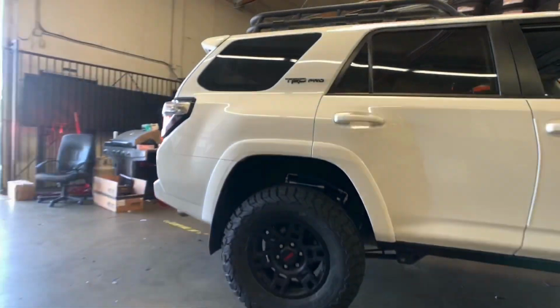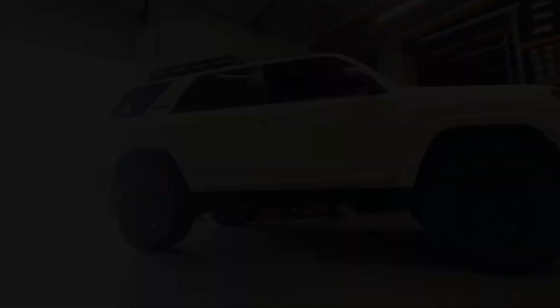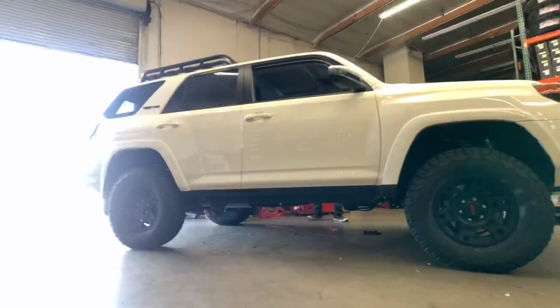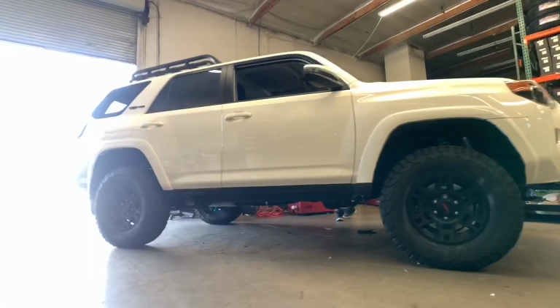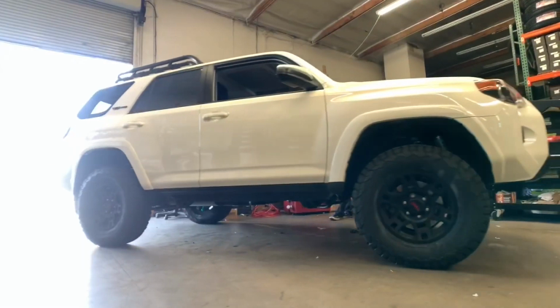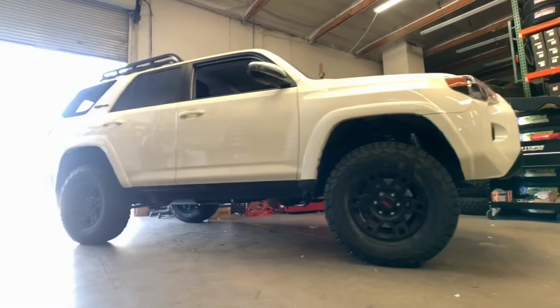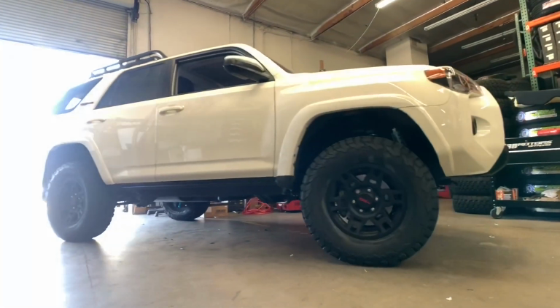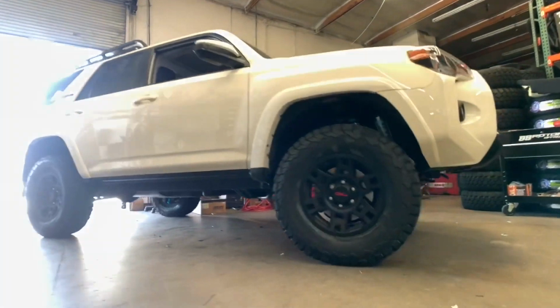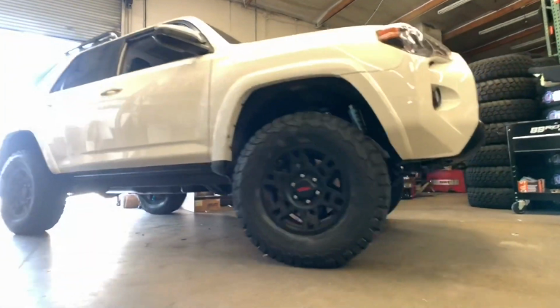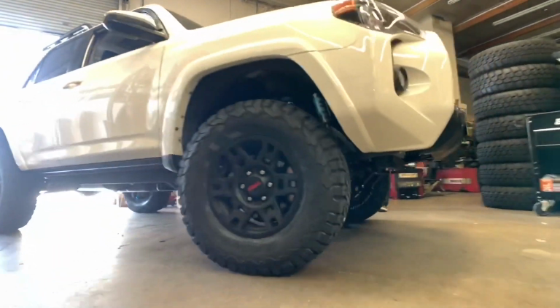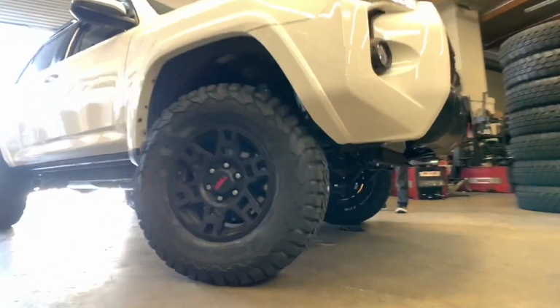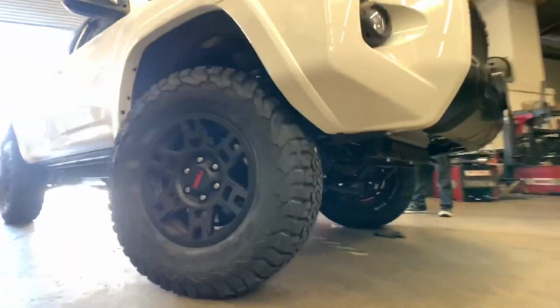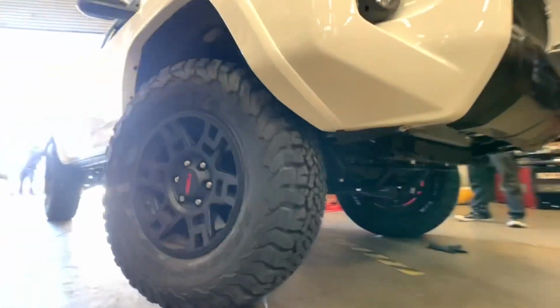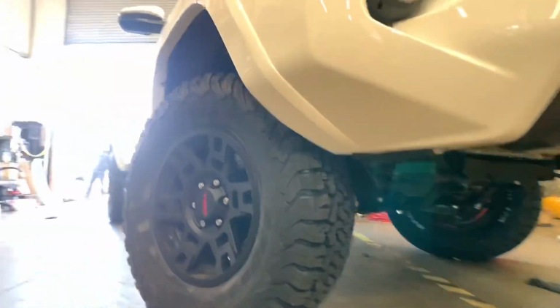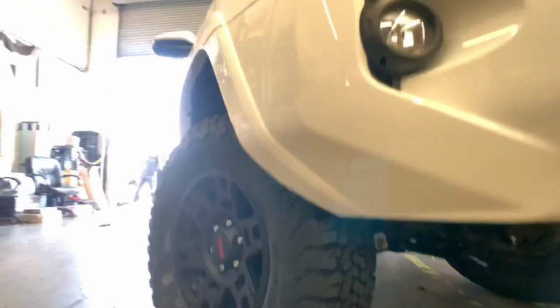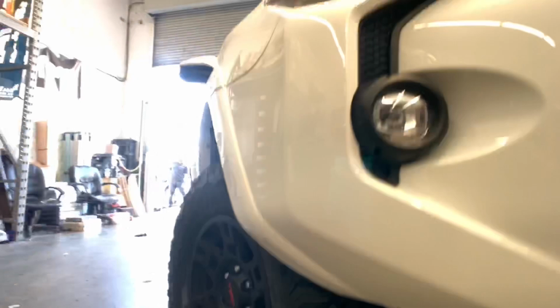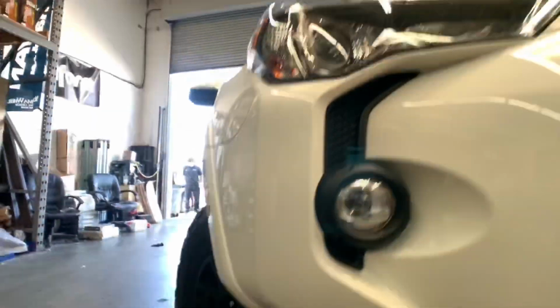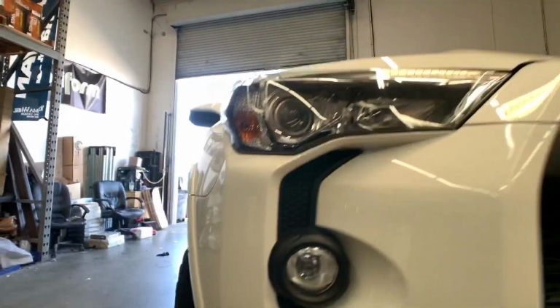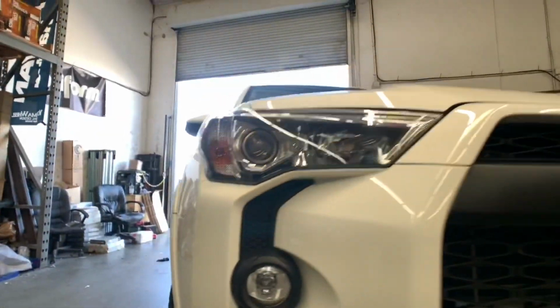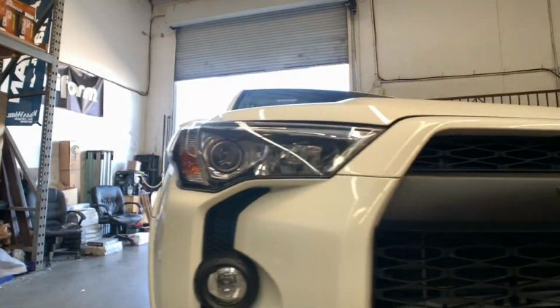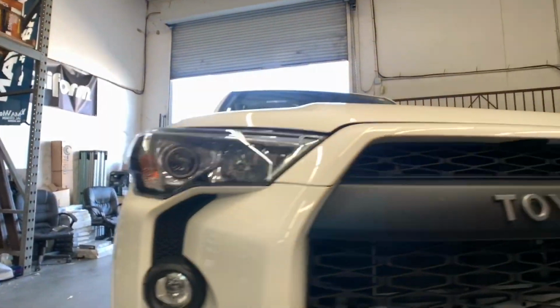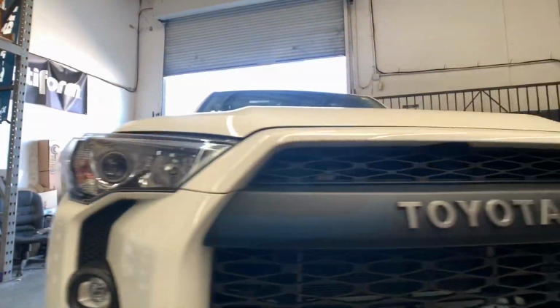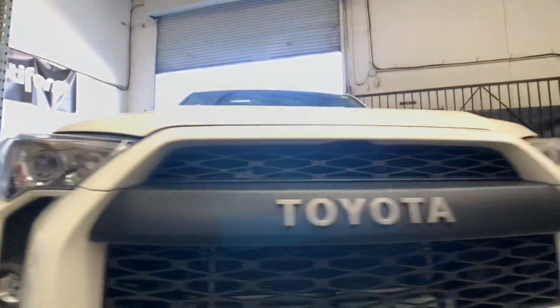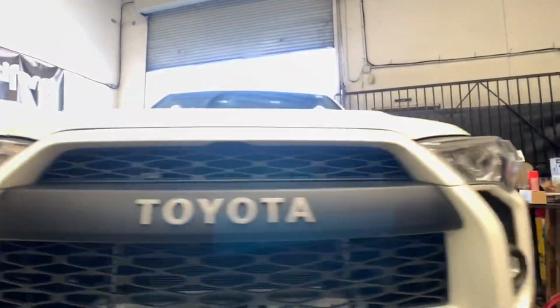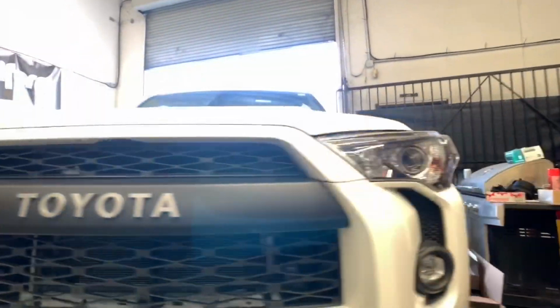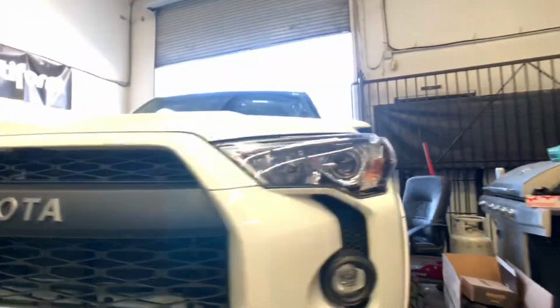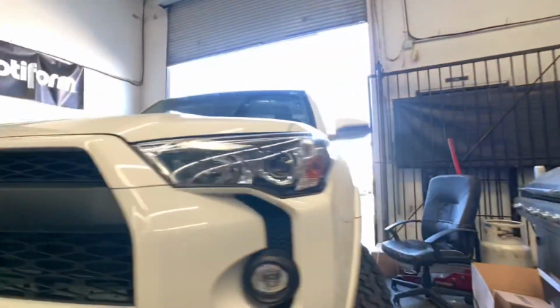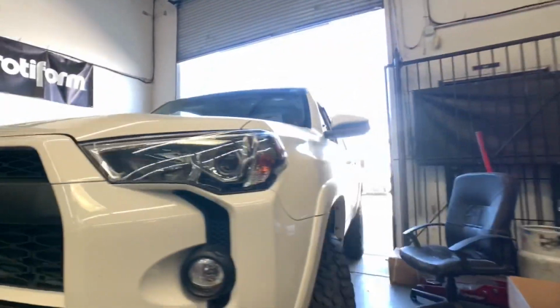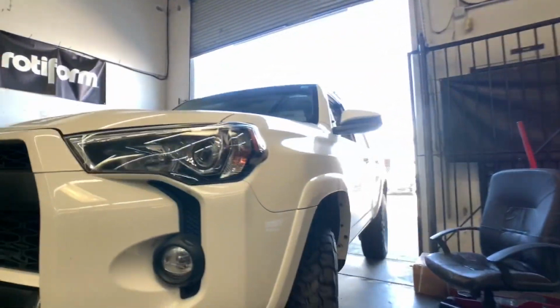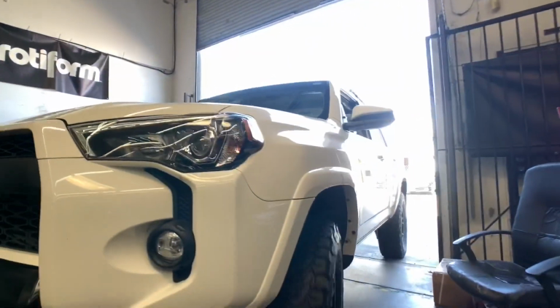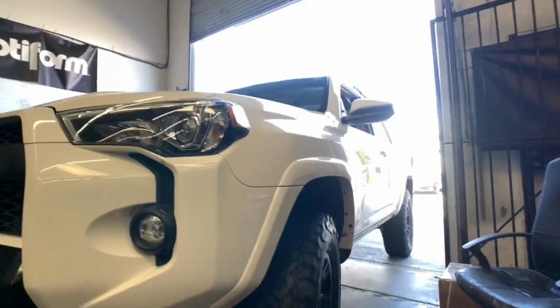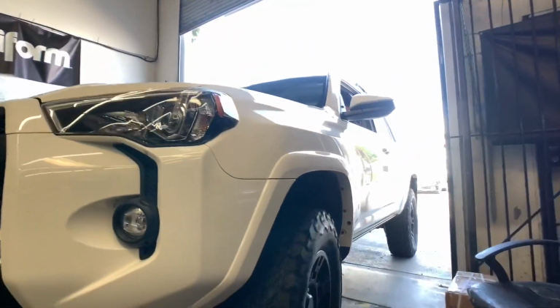This truck was very cool. The owner drove the vehicle away for about an hour or two and gave us a call, telling us that he was super happy with the ride quality of the new King suspension.